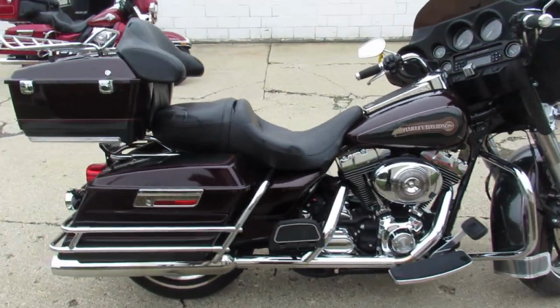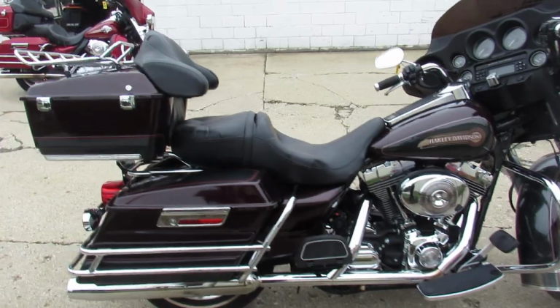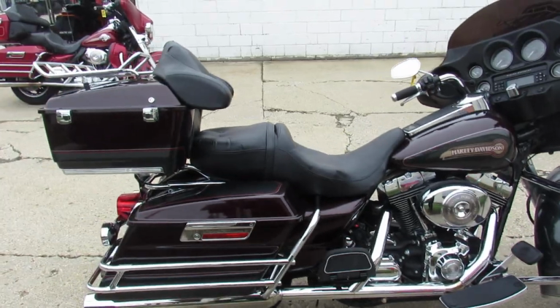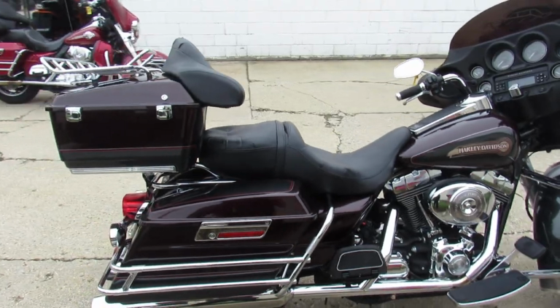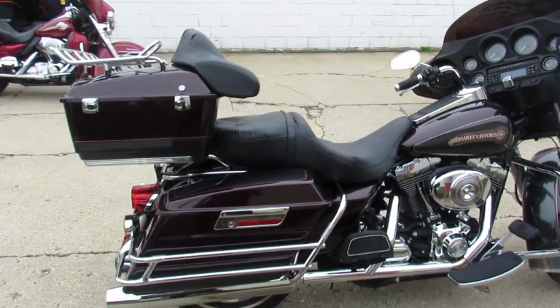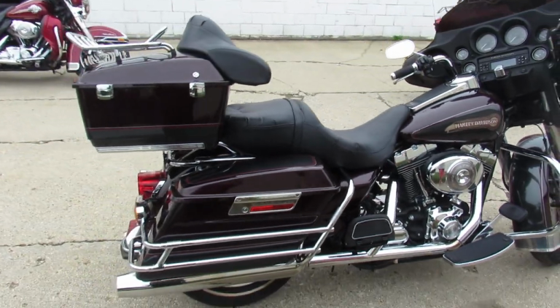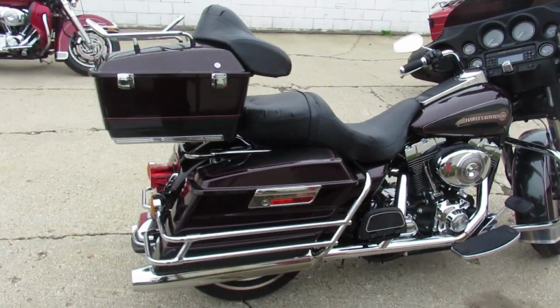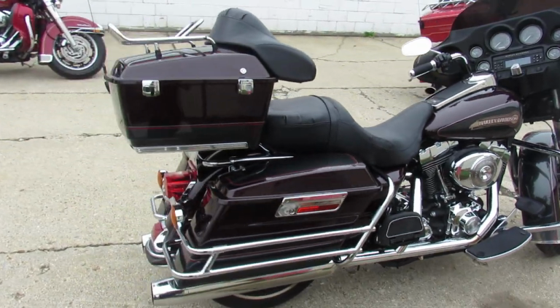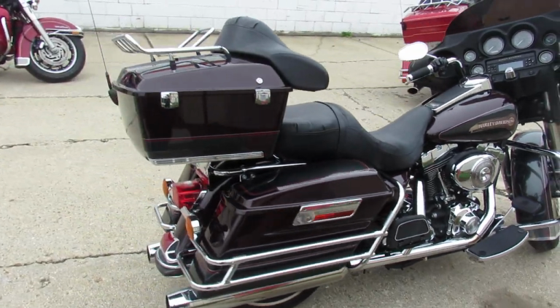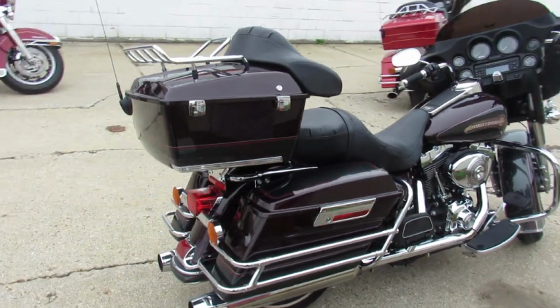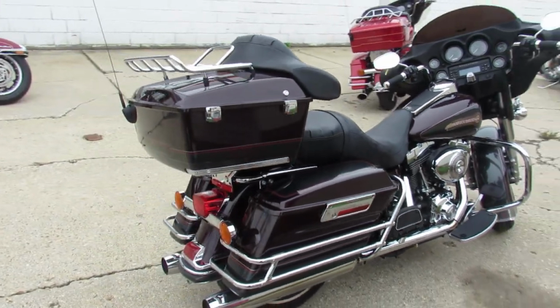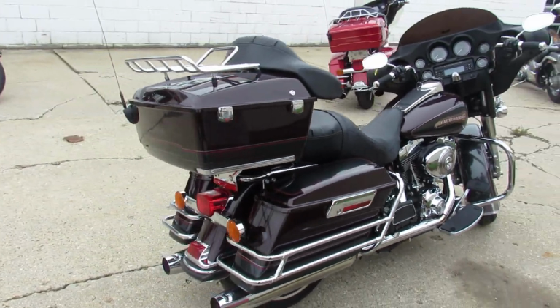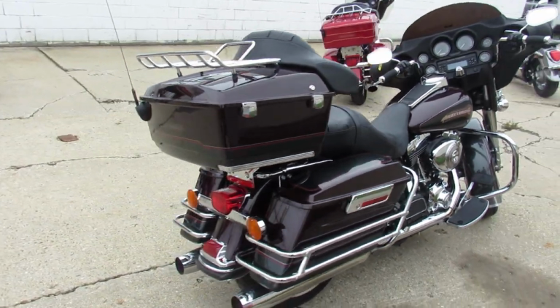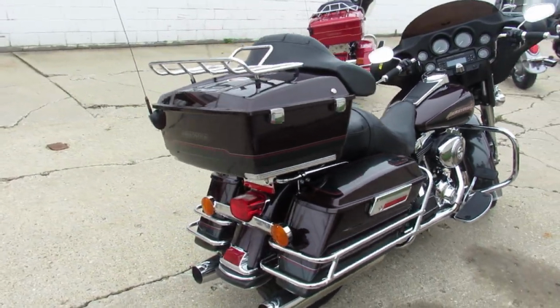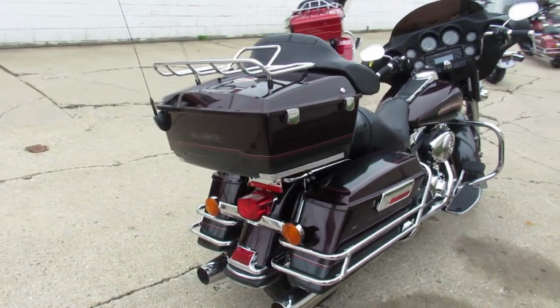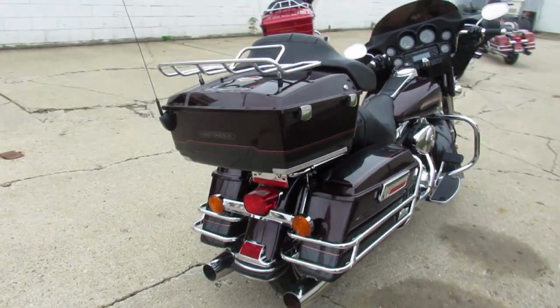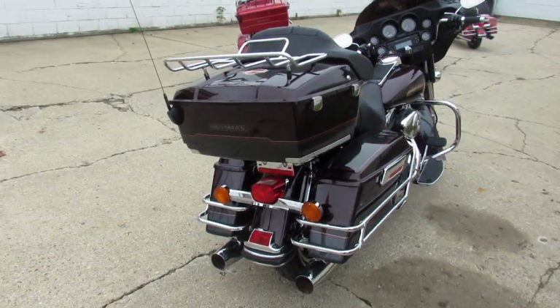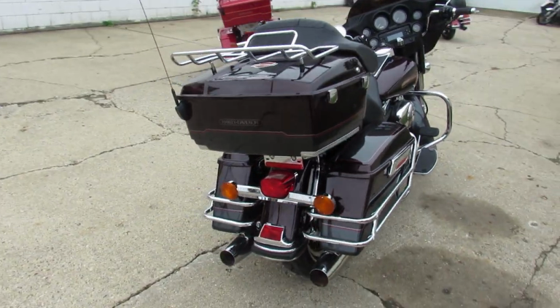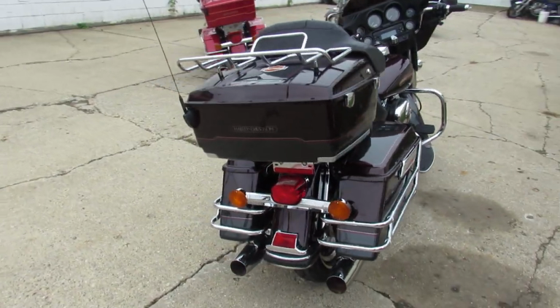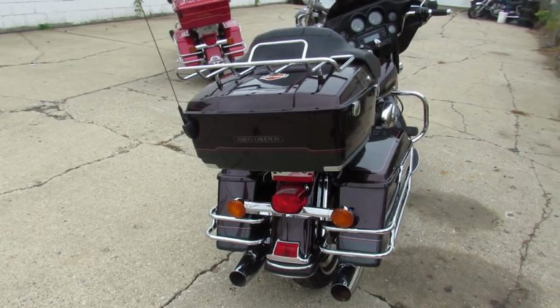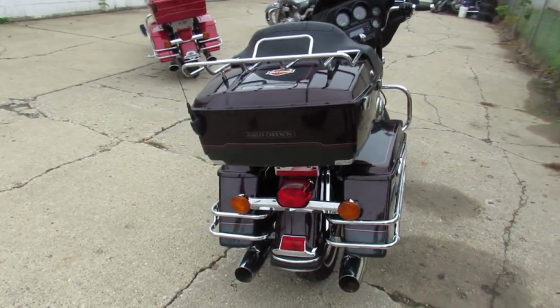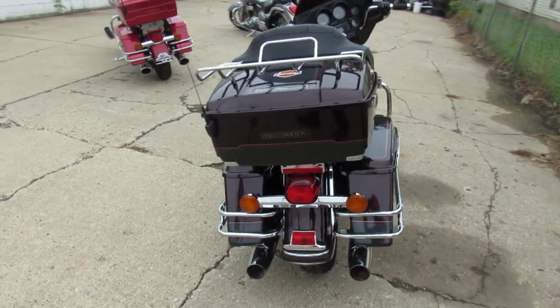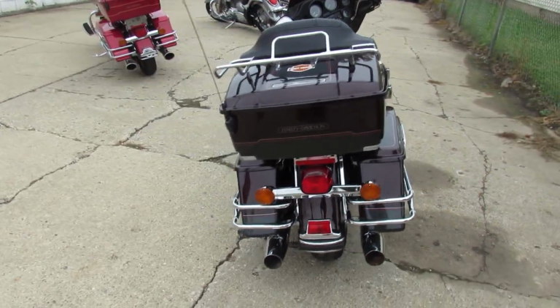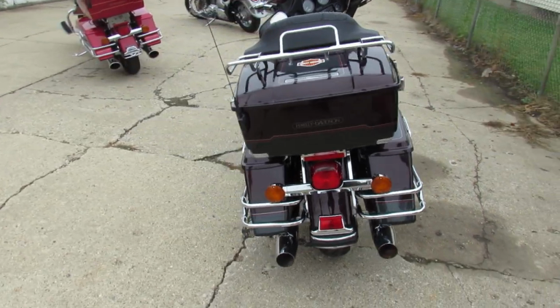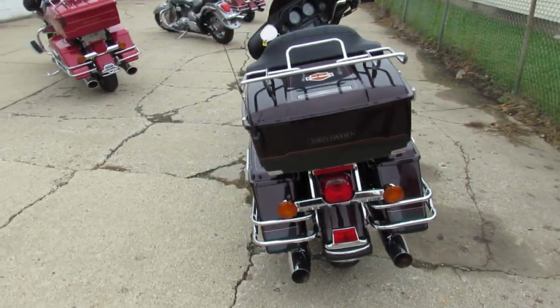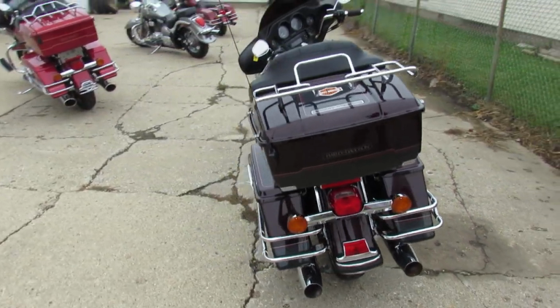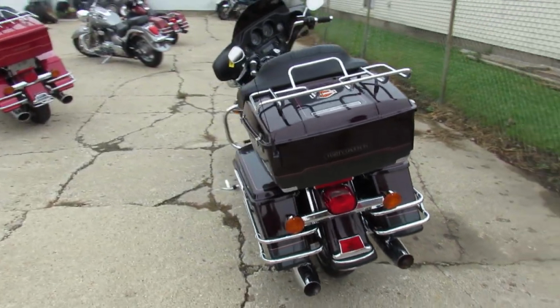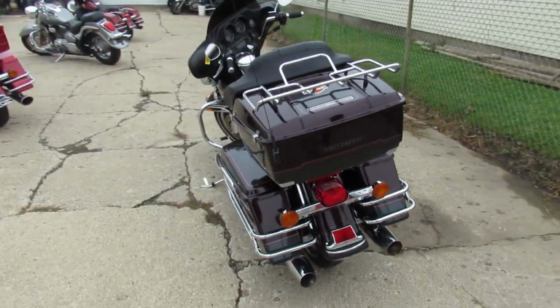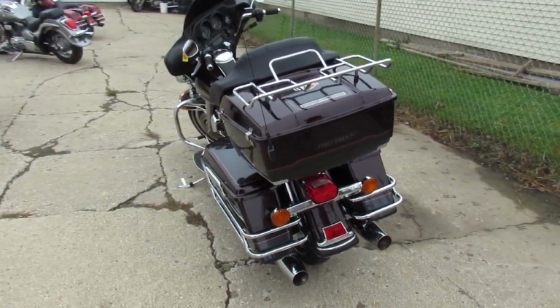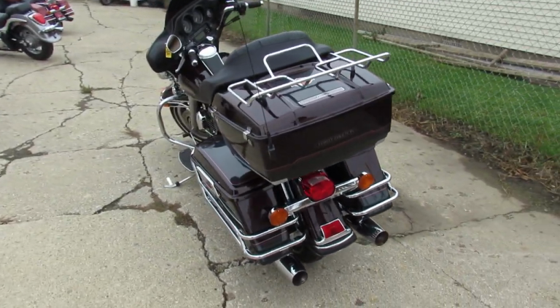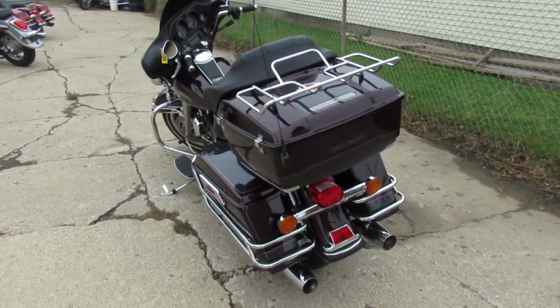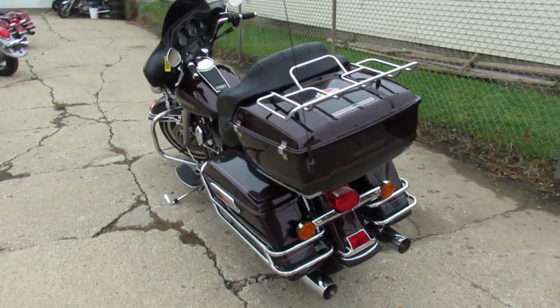This one is all stock, no modifications. Just serviced it to dealership, inspected, all the fluids have been changed, this one is ready to ride. Runs strong guys, great bike for the money.